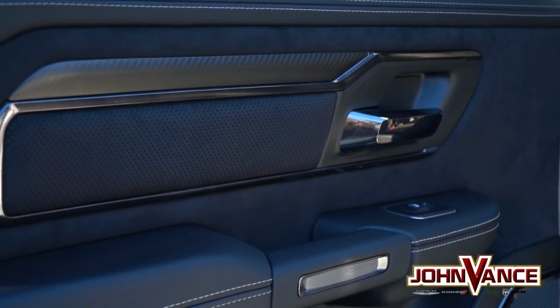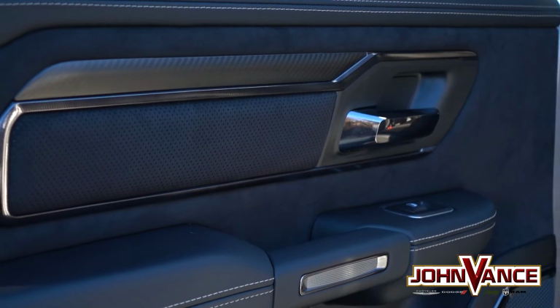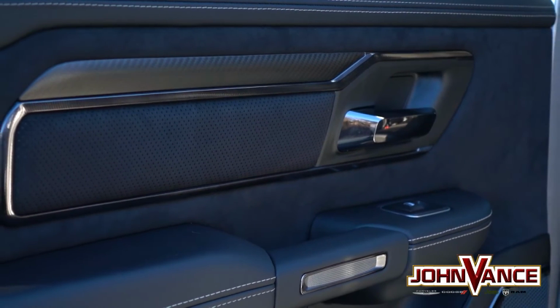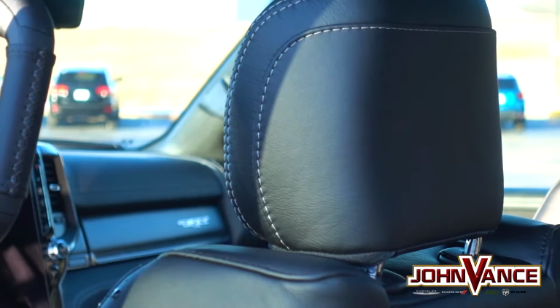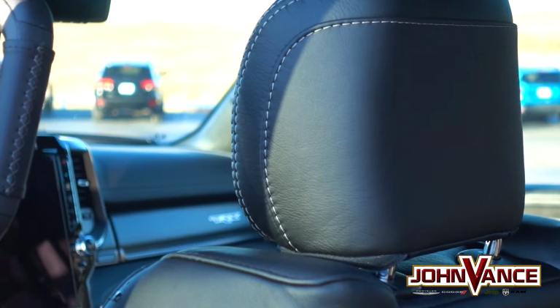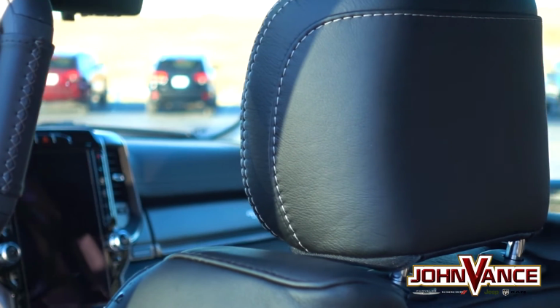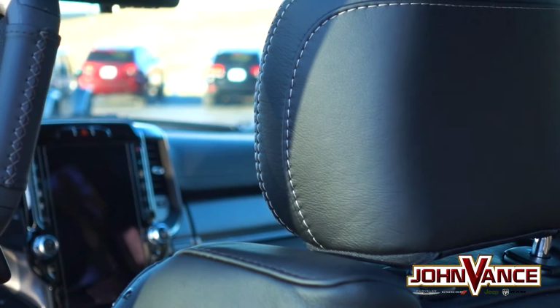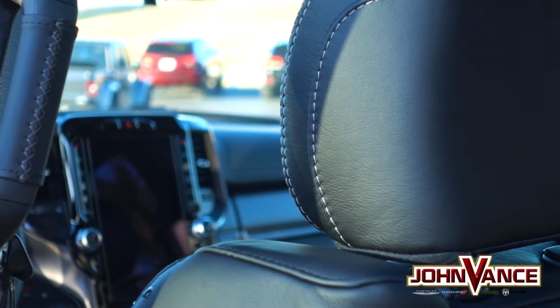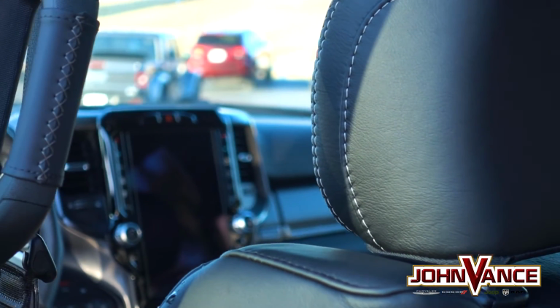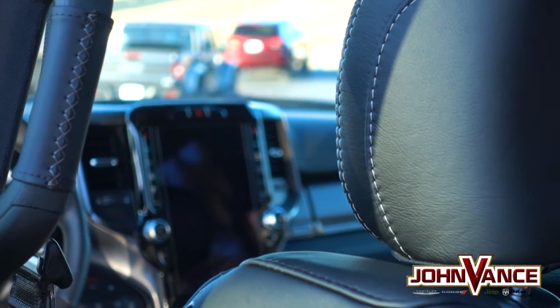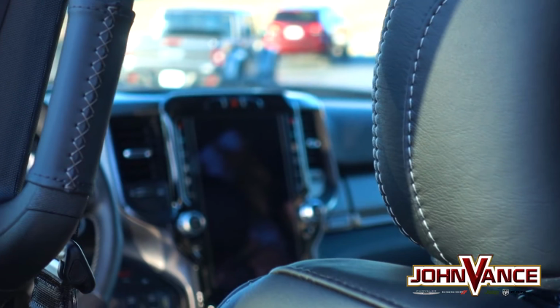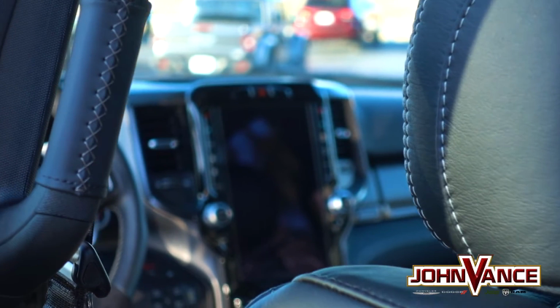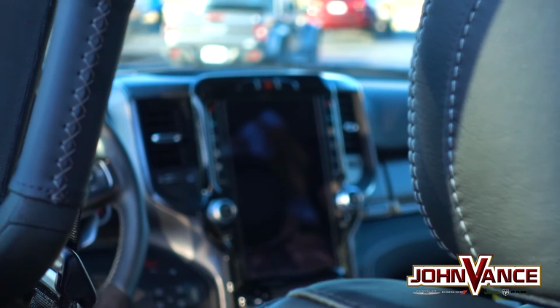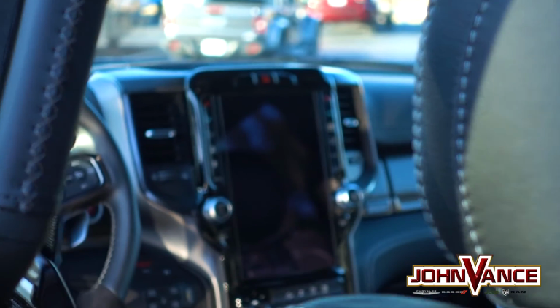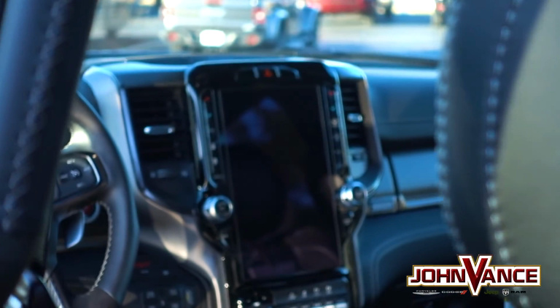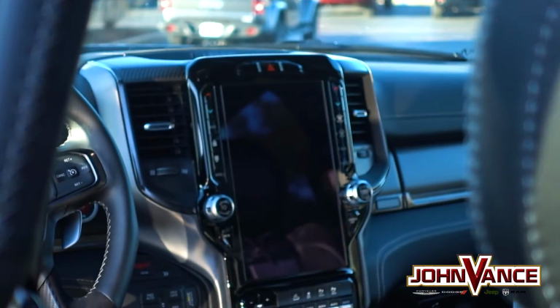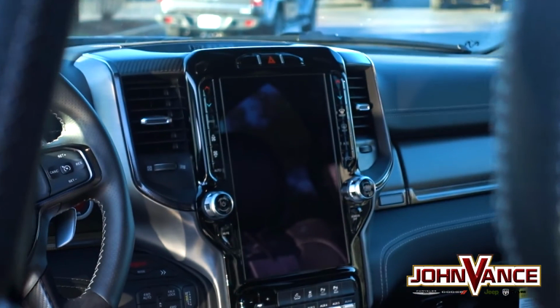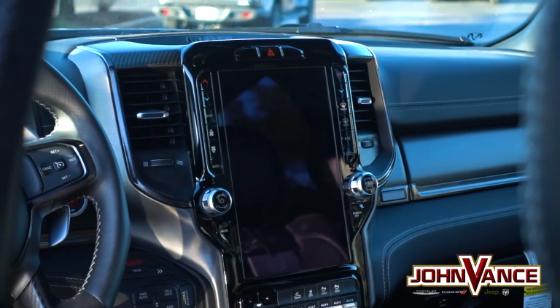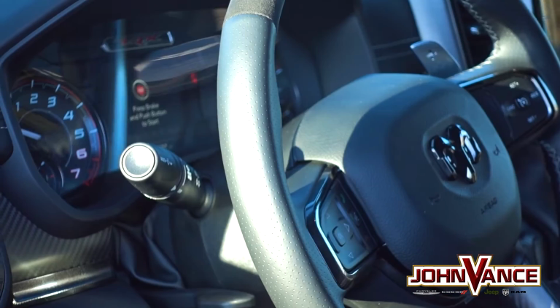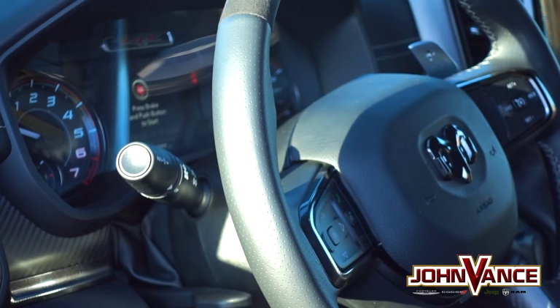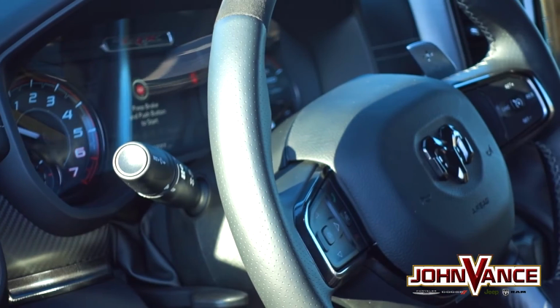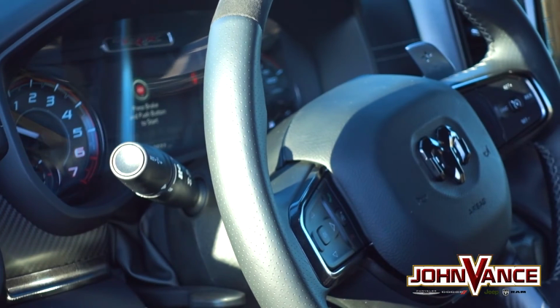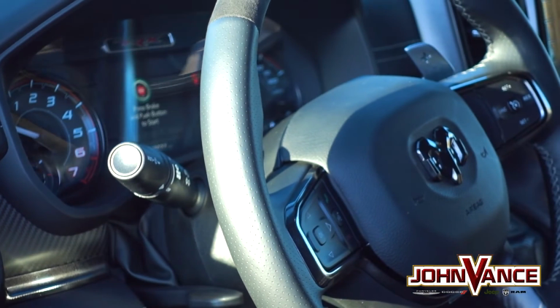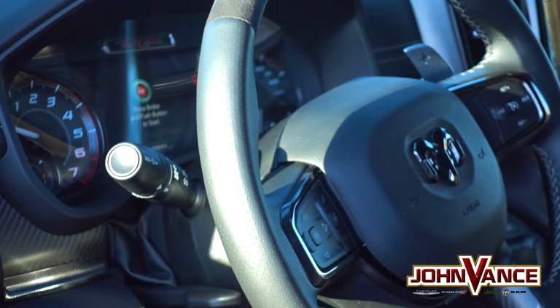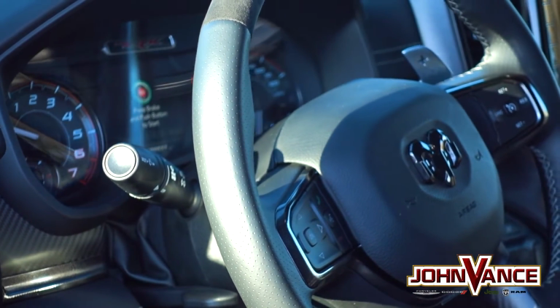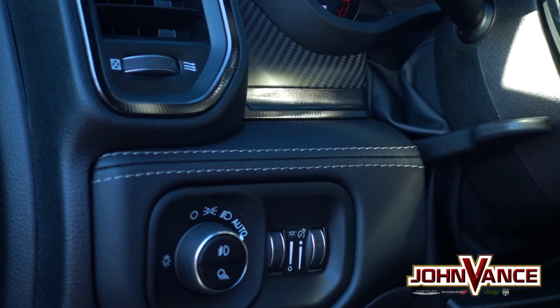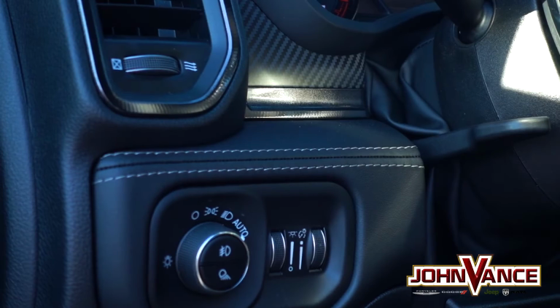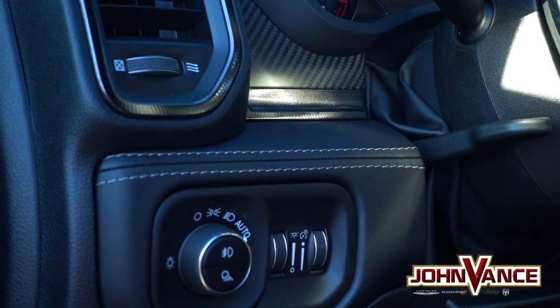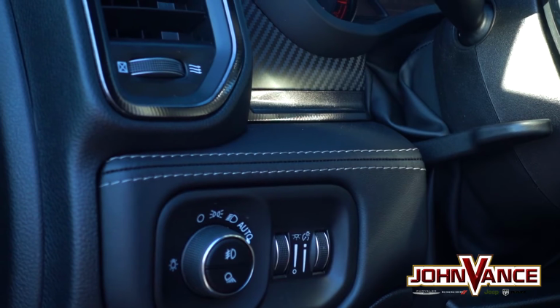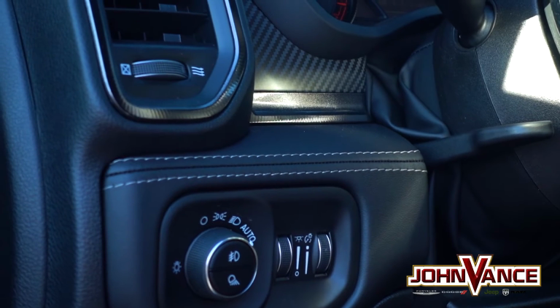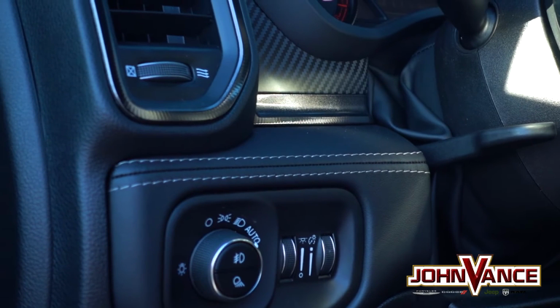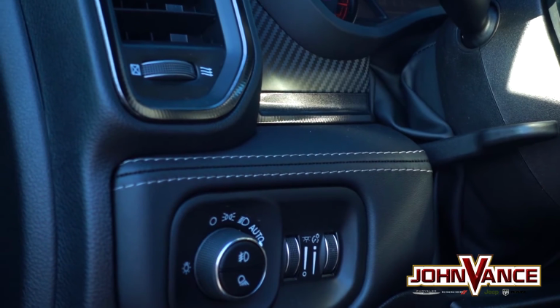If you're lucky enough to find yourself inside the TRX, you'll find performance-focused materials, the latest technologies, and two pedals that will make all your dreams come true.